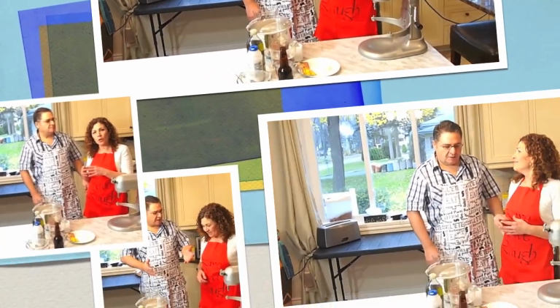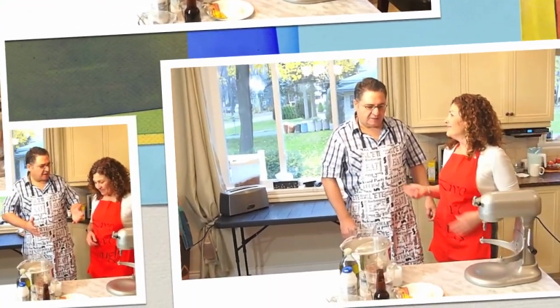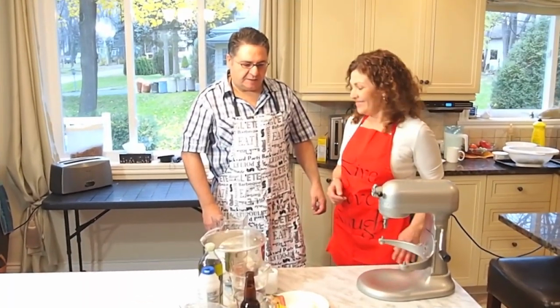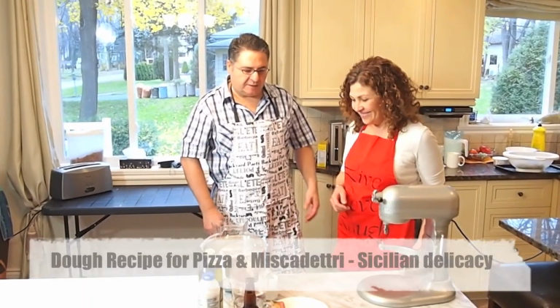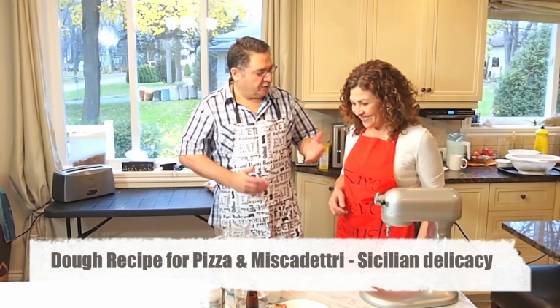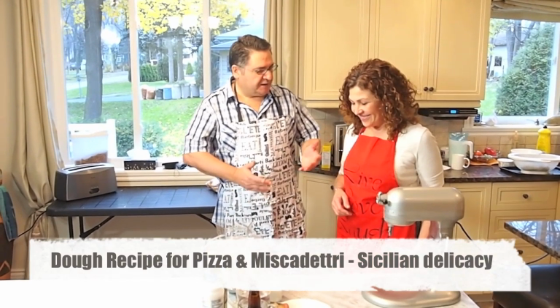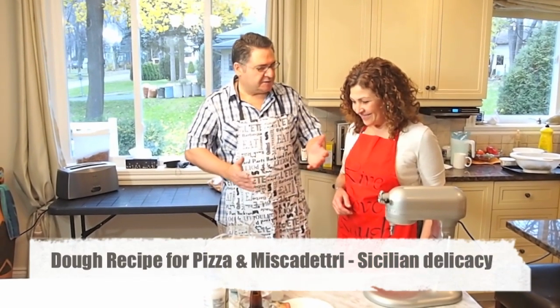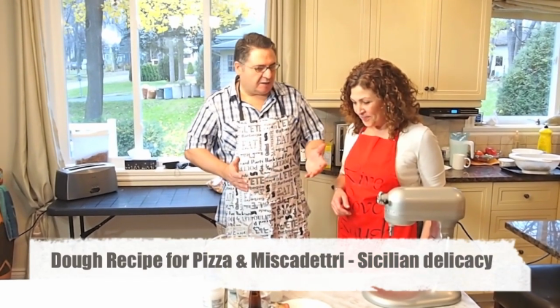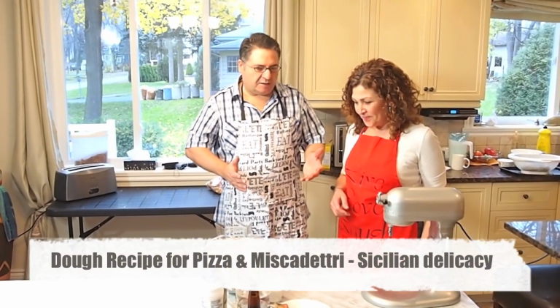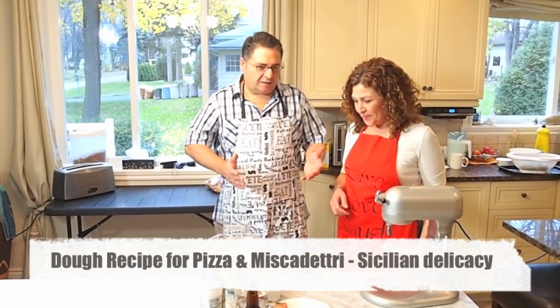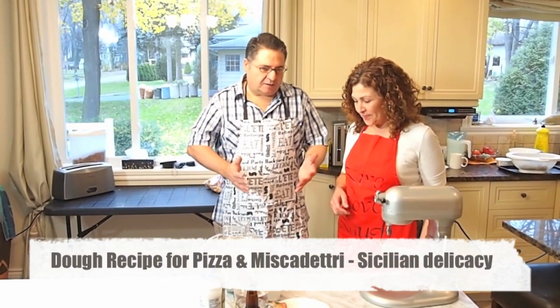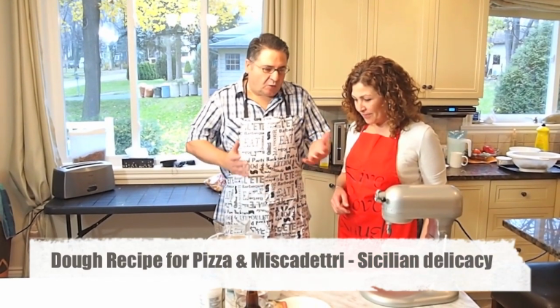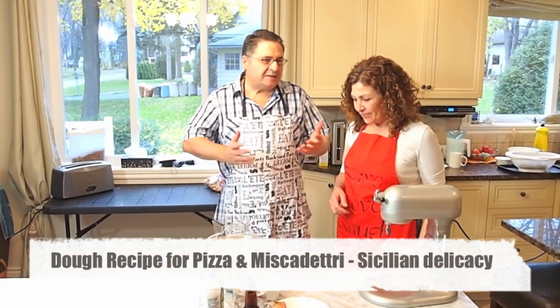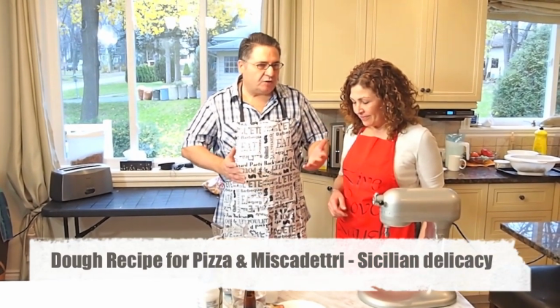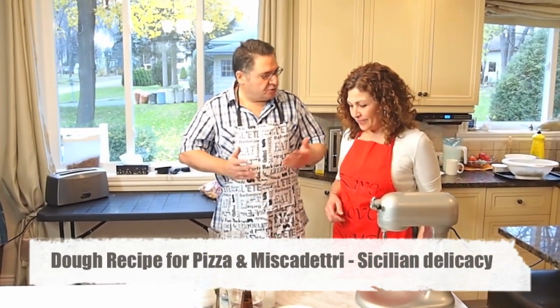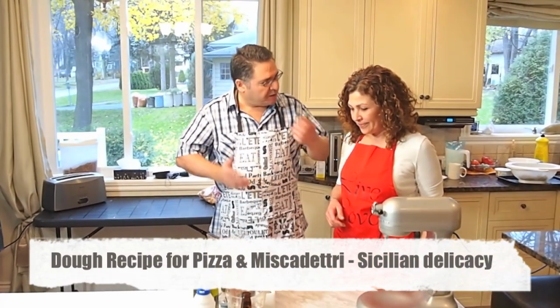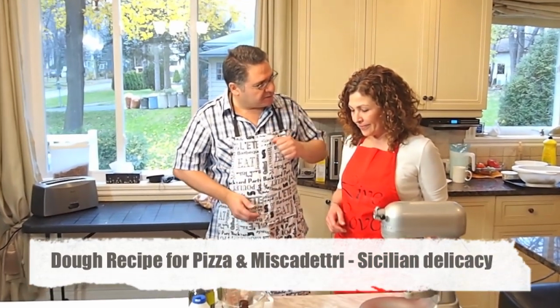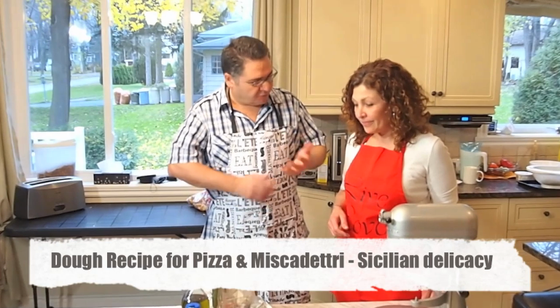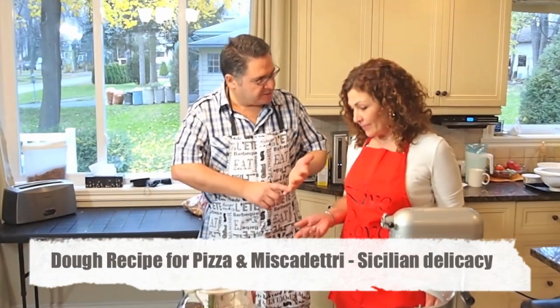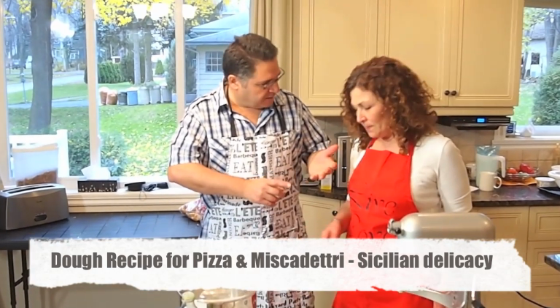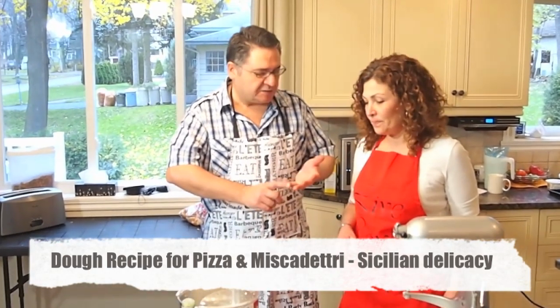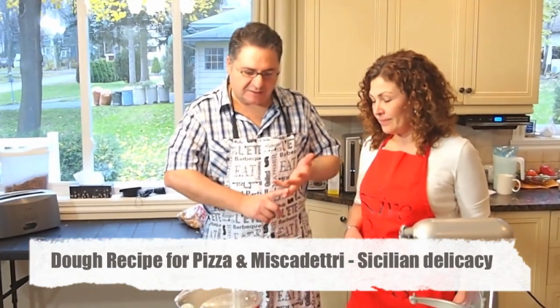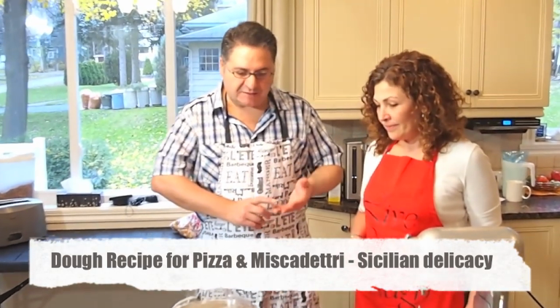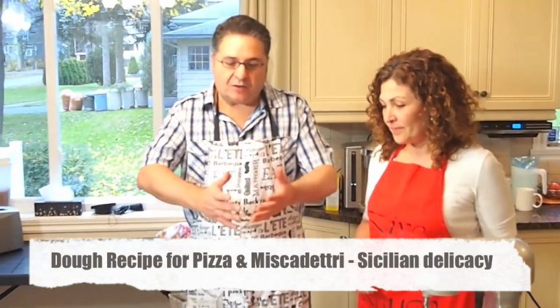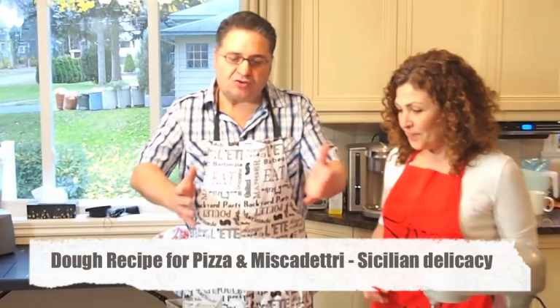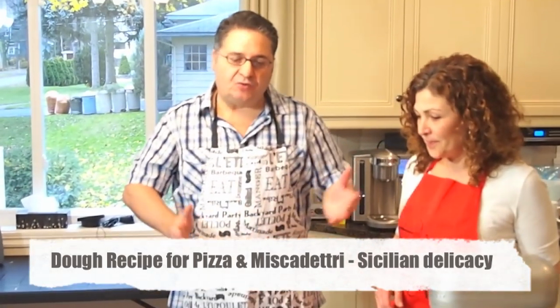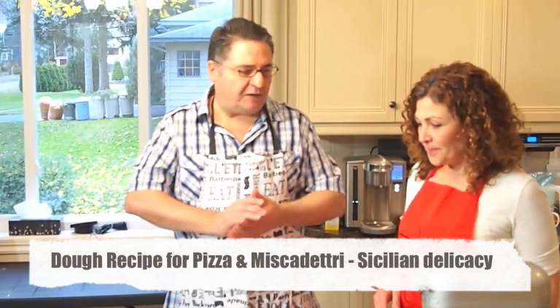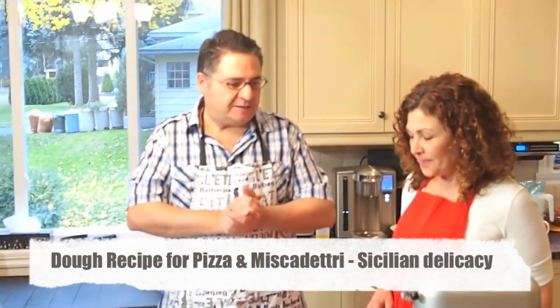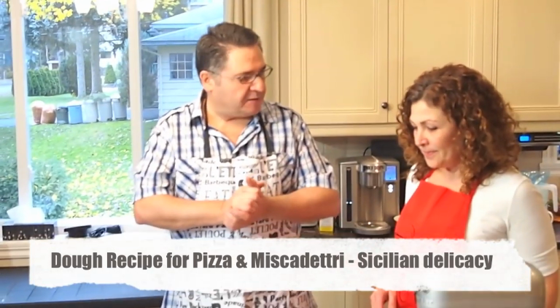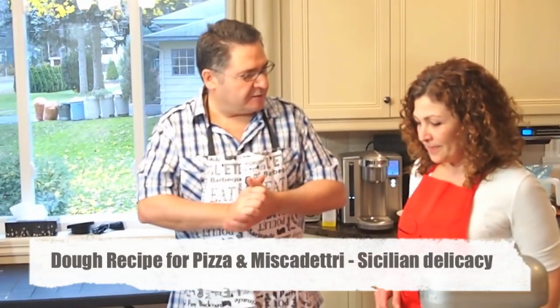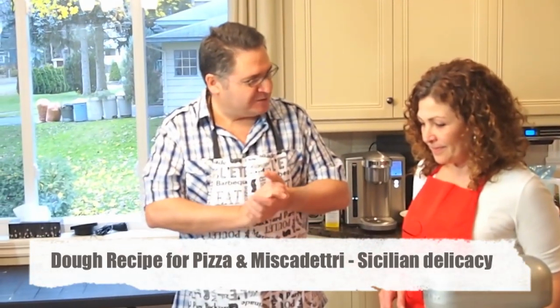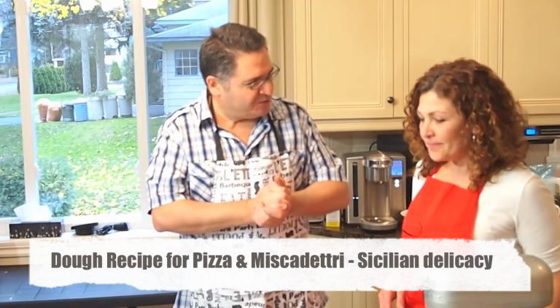So basically we can say this is a dough, a basic dough that you can use for many things — for pizza, miscapeggio. So I'm going to show you our family secret, our traditional dough.